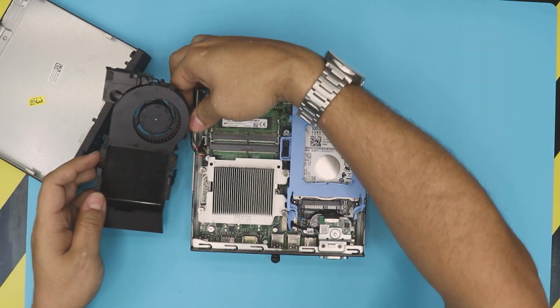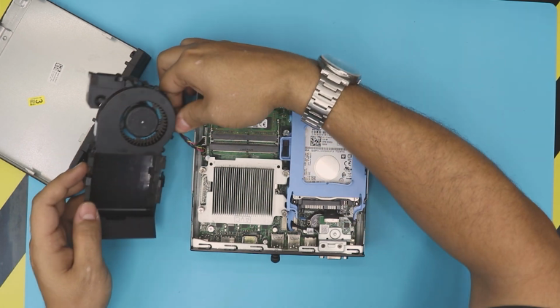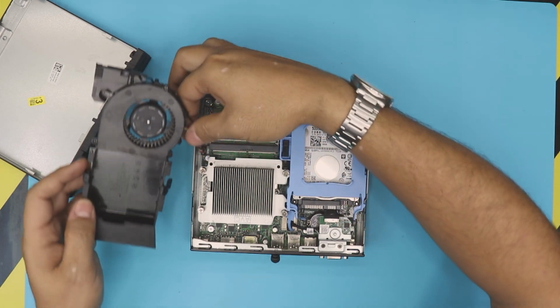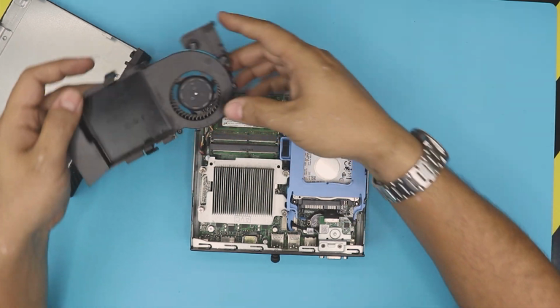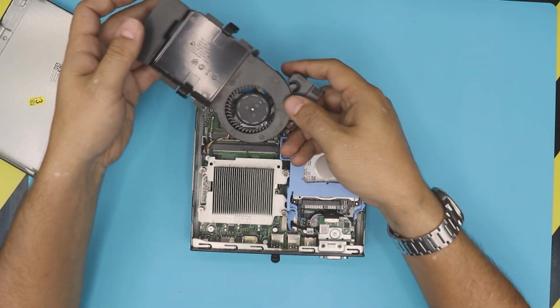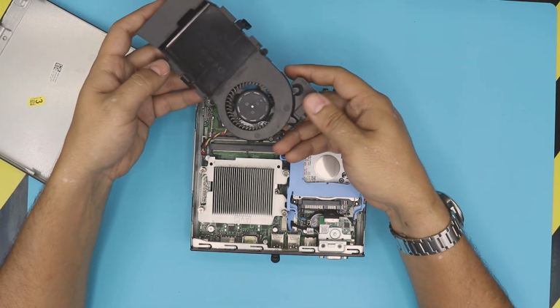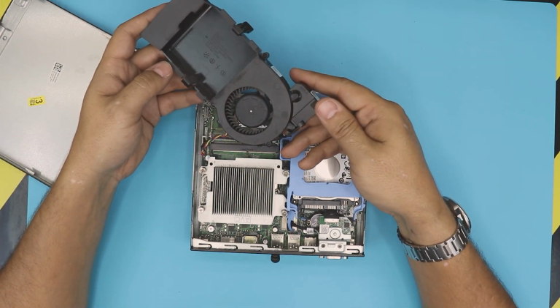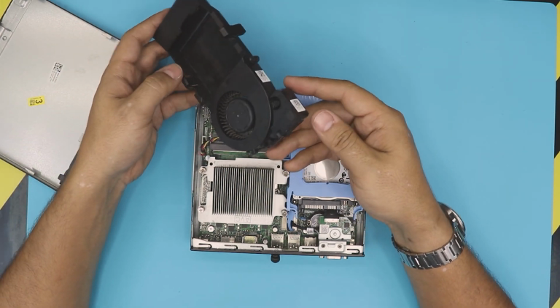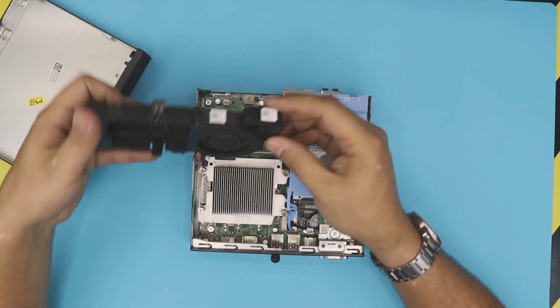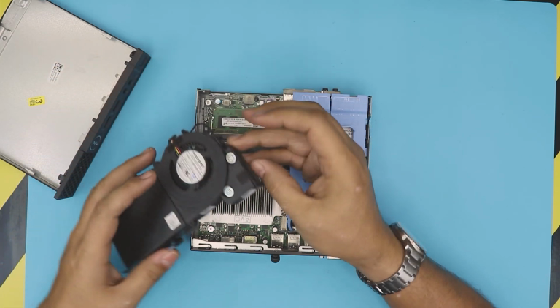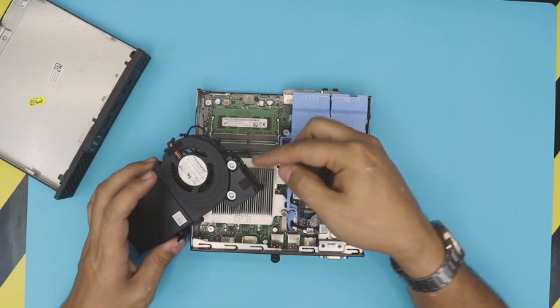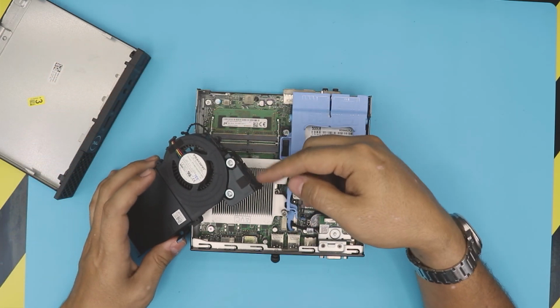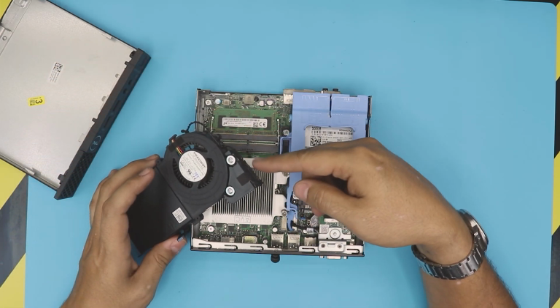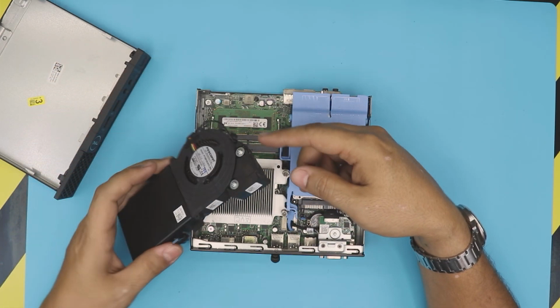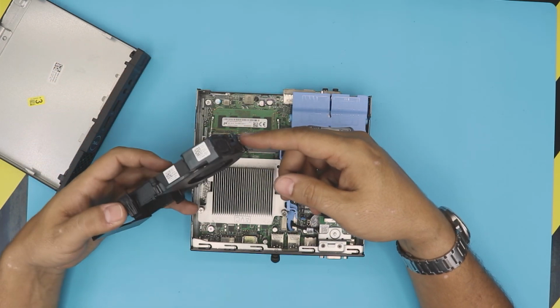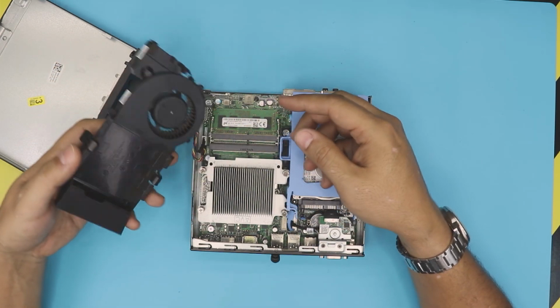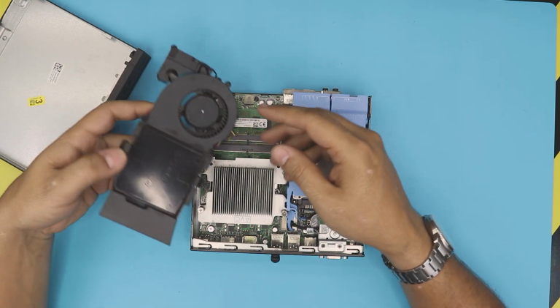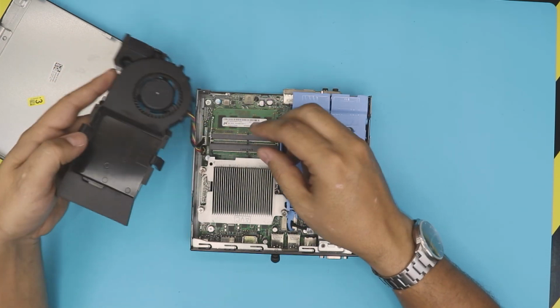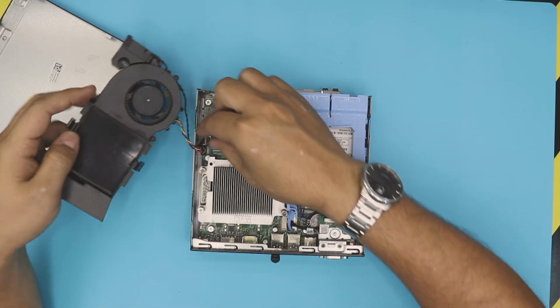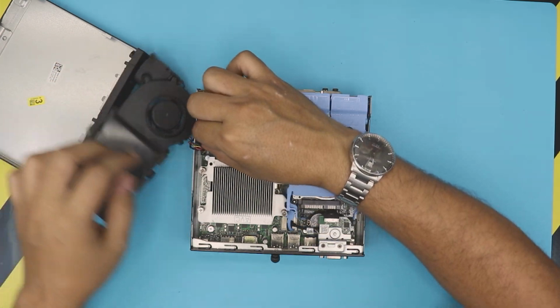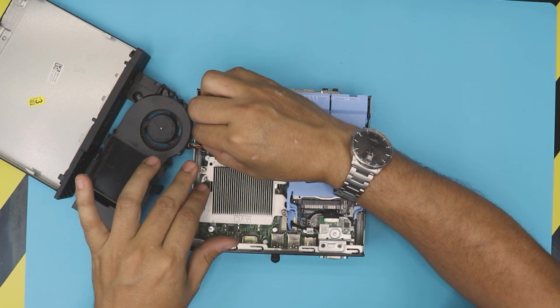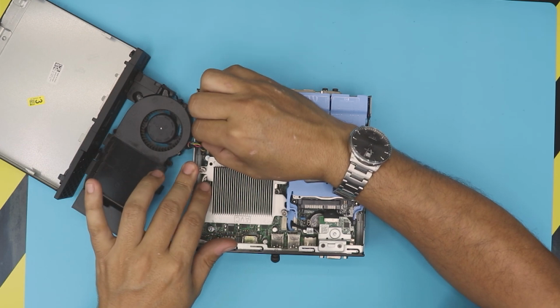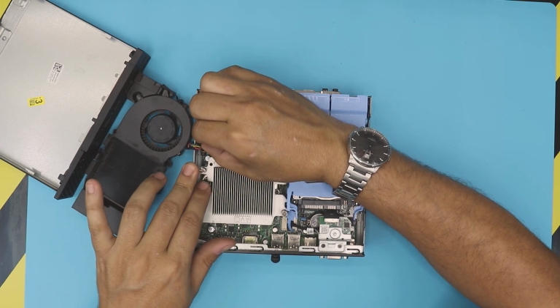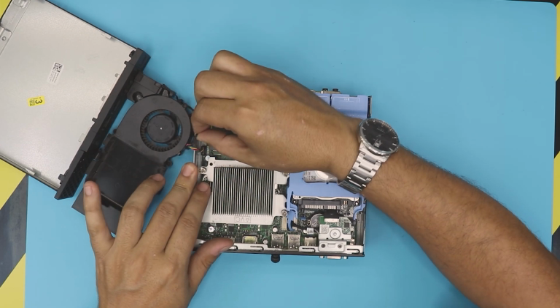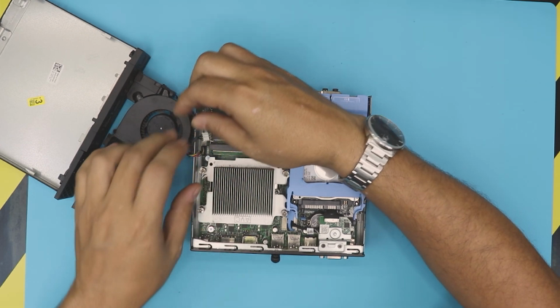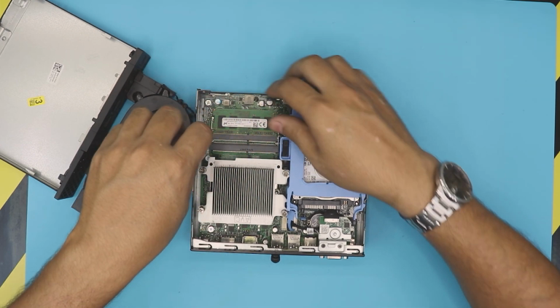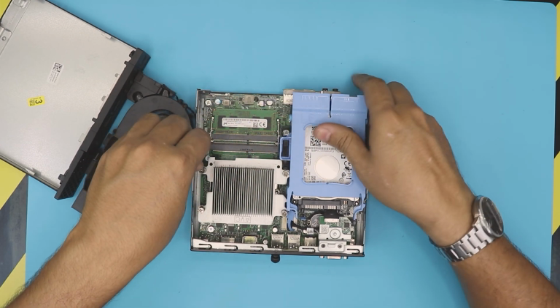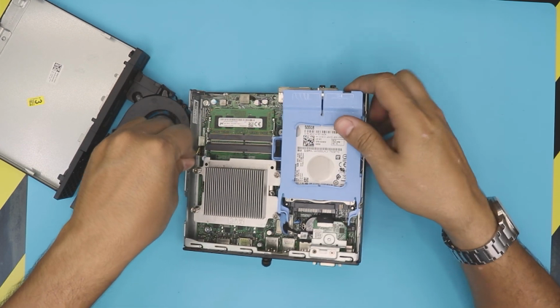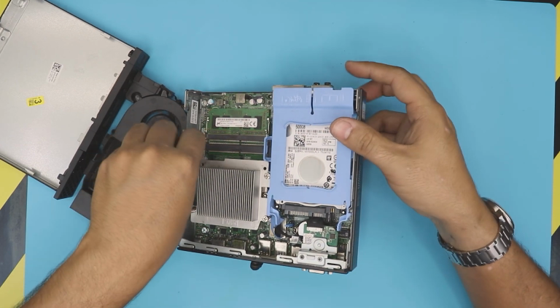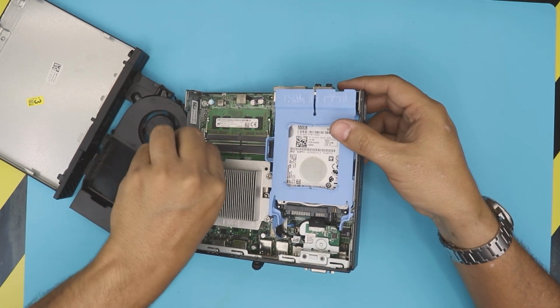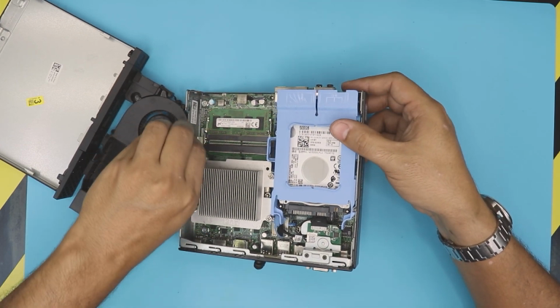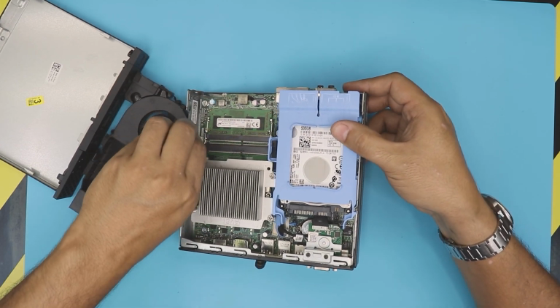Untangle the cable from there. It has a speaker right in it too, so the speaker comes with it. You can unhook the jack from there — just pull the jack contacts up.